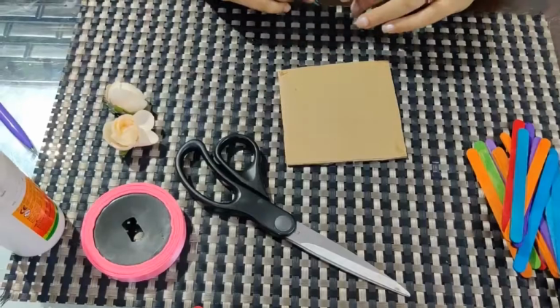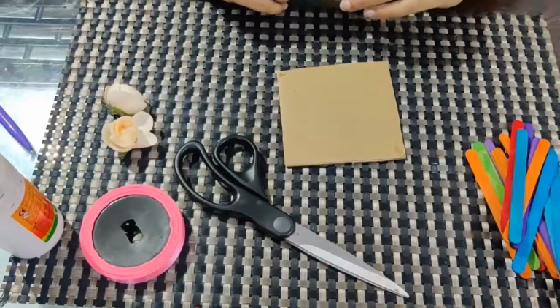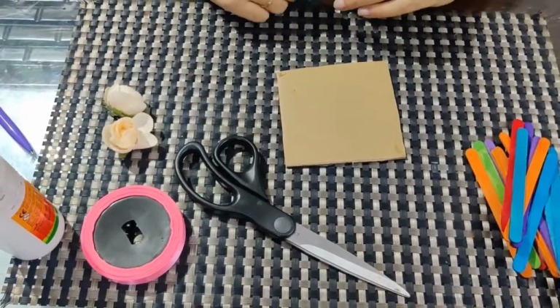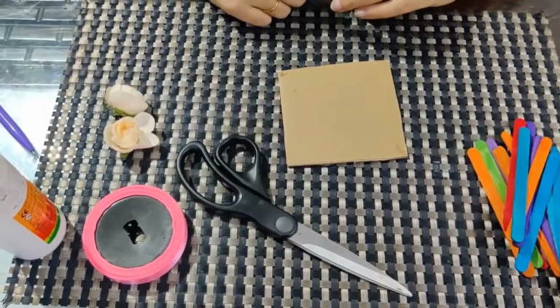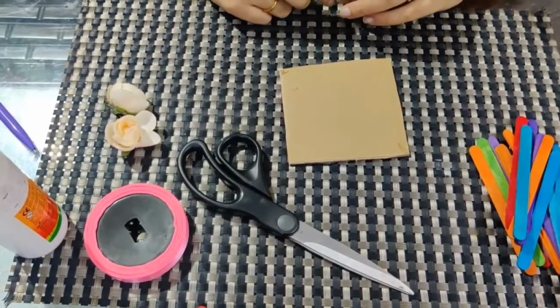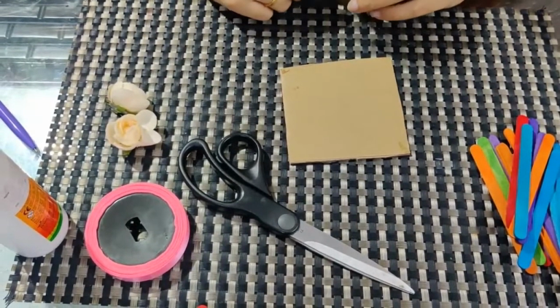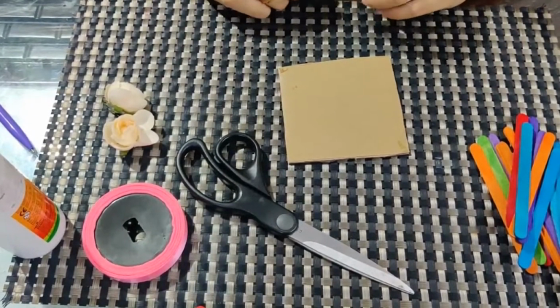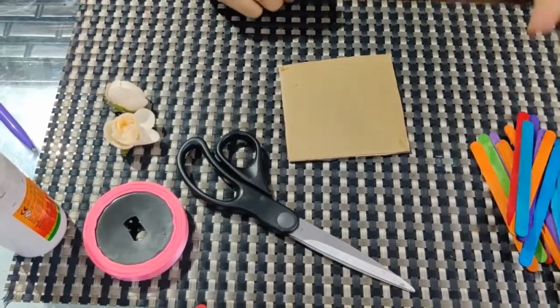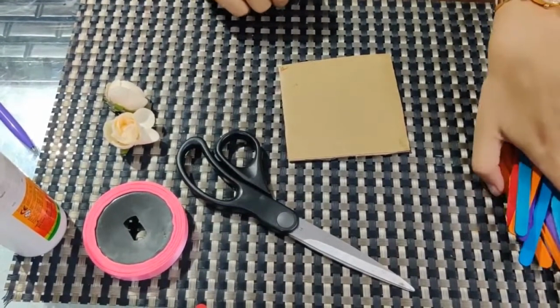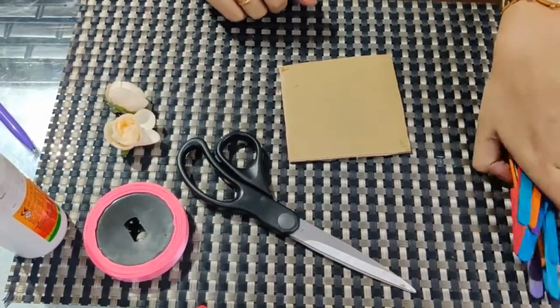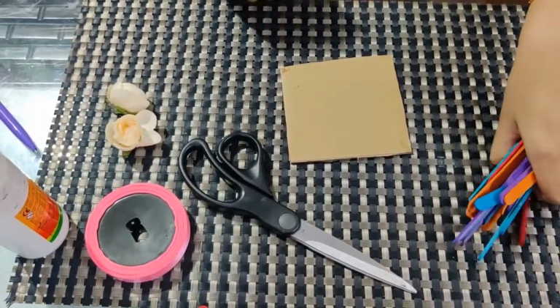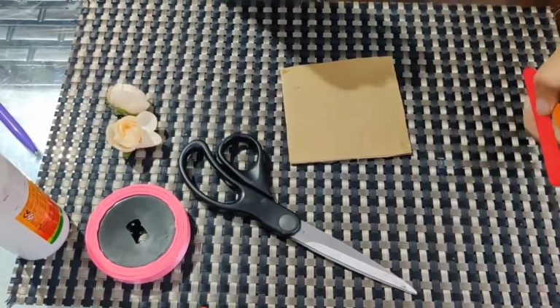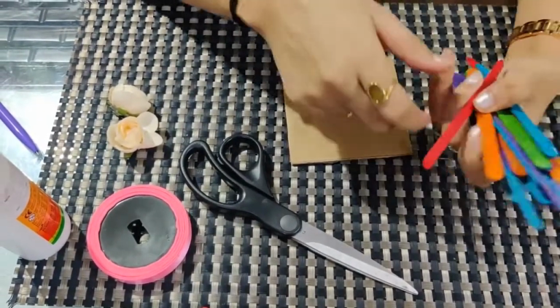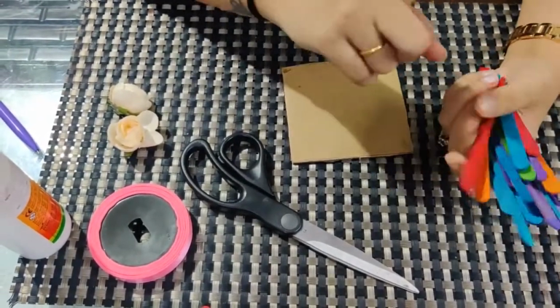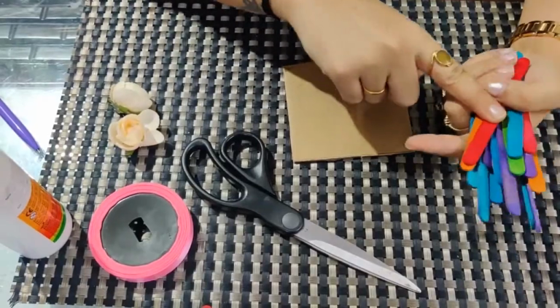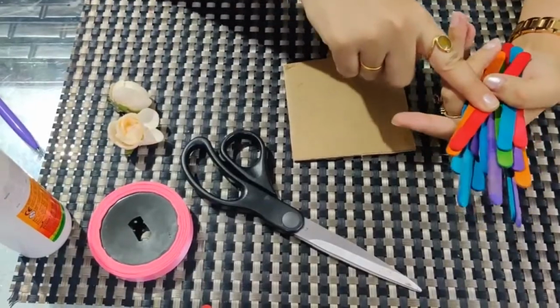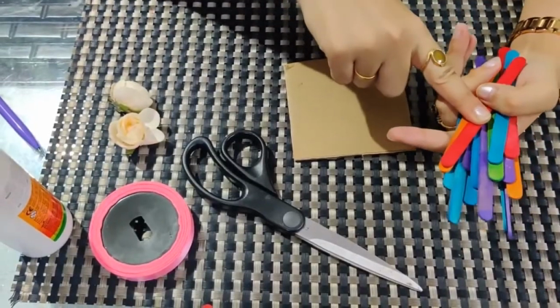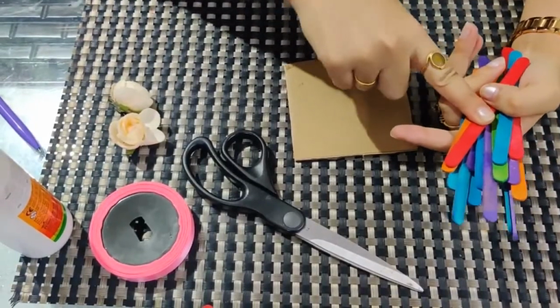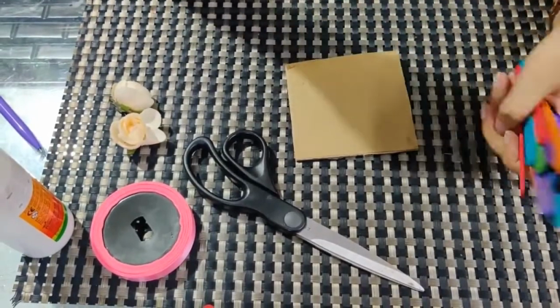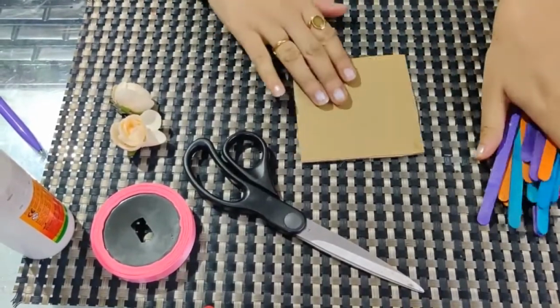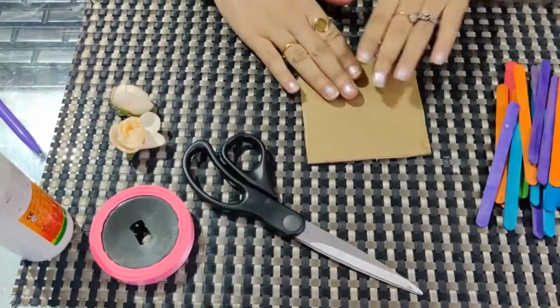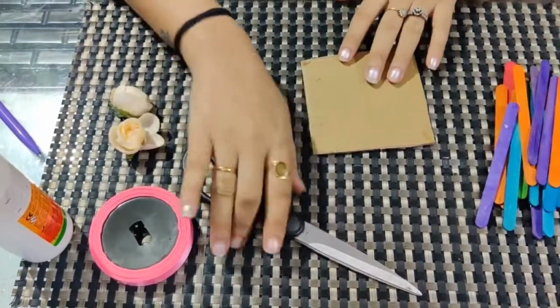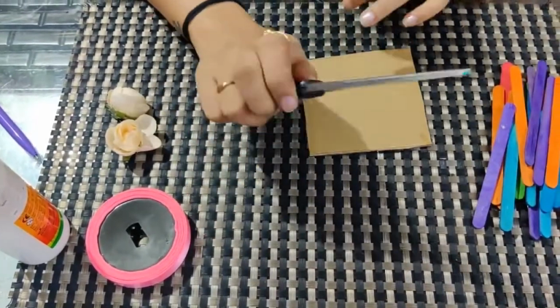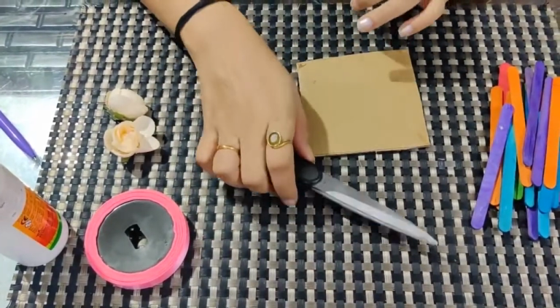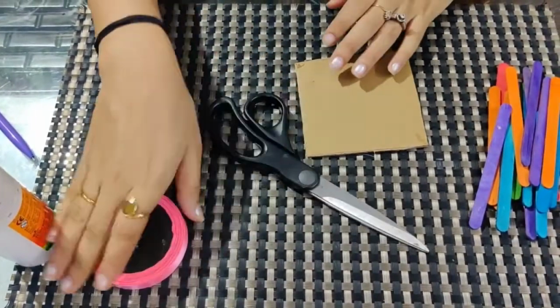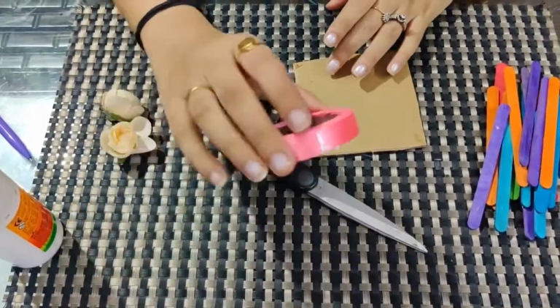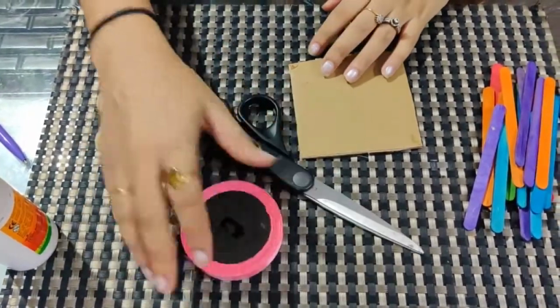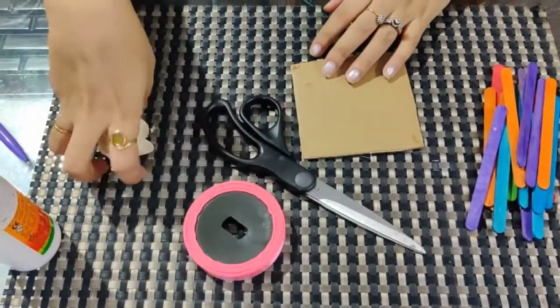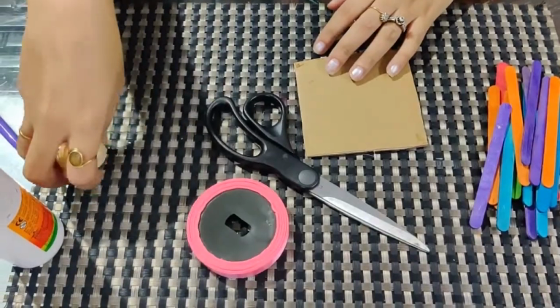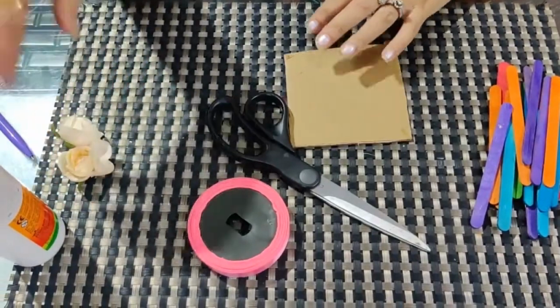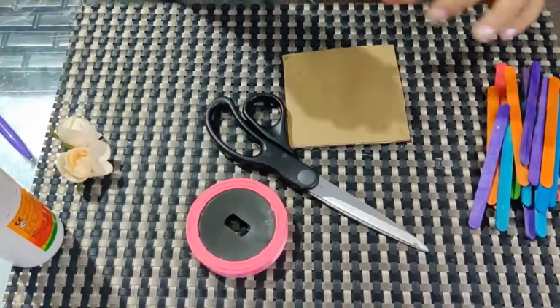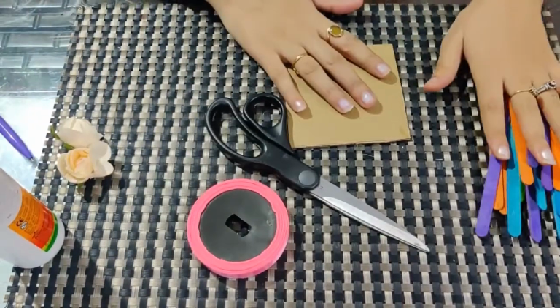Hello kids! Today we are going to make a family photo frame. For that, what all things do we need? We need ice cream sticks, a cardboard, a pair of scissors, ribbon, and decorative material.